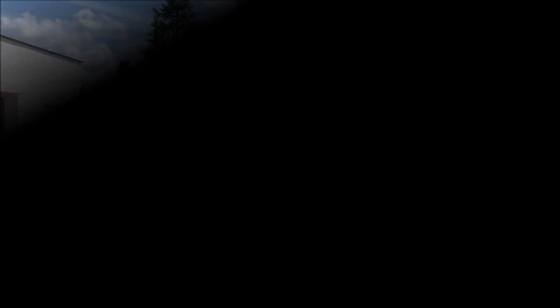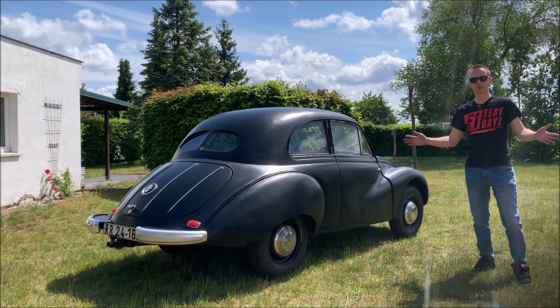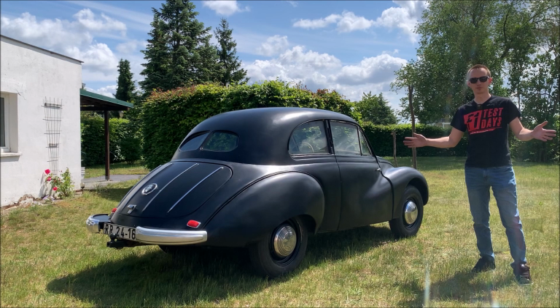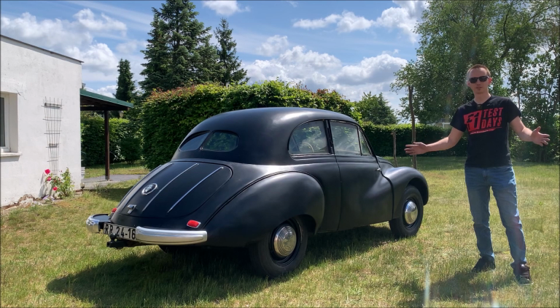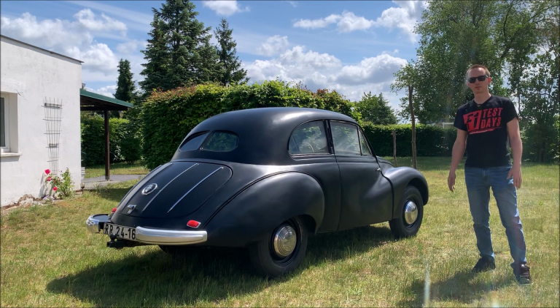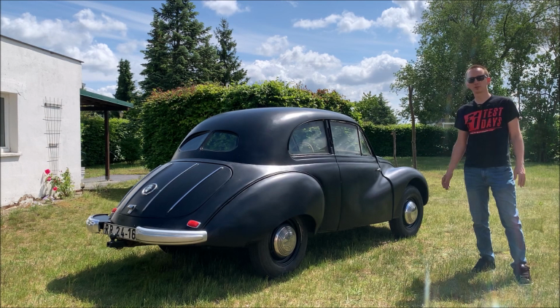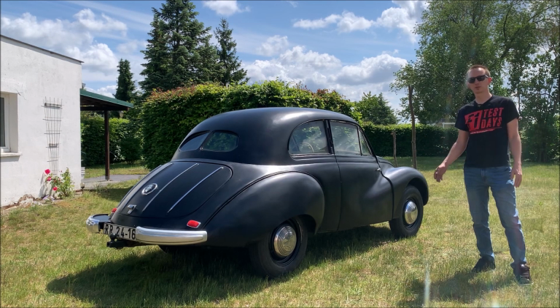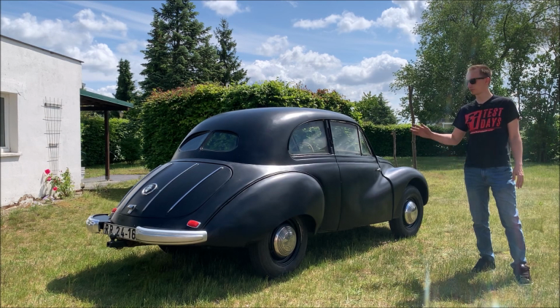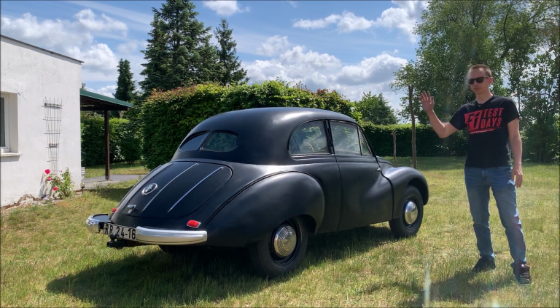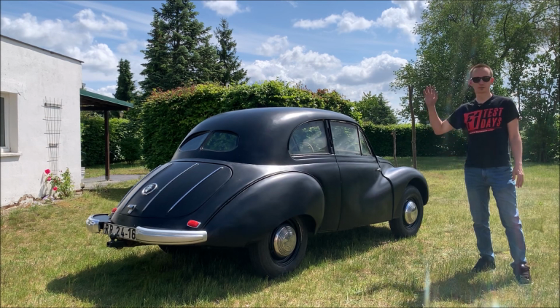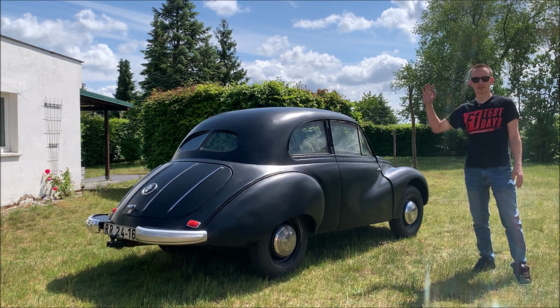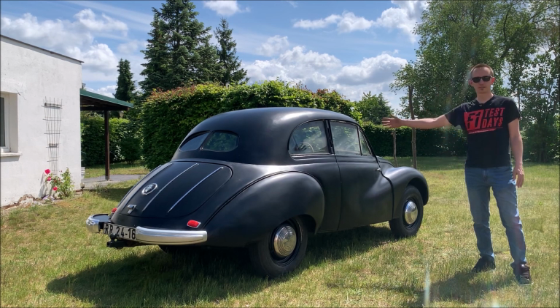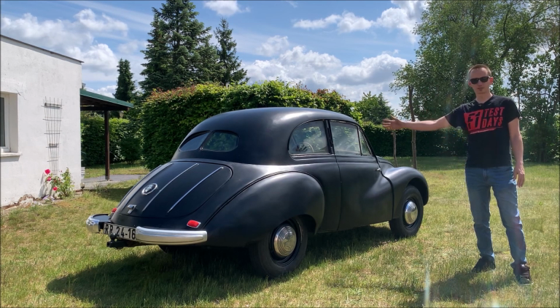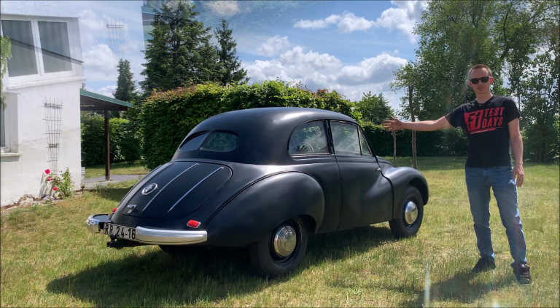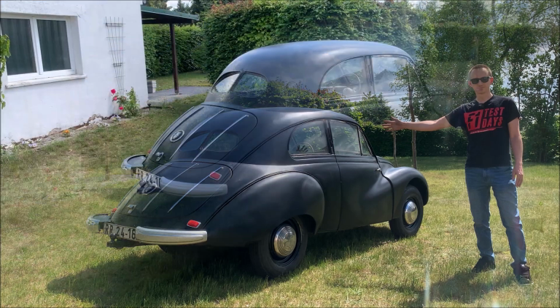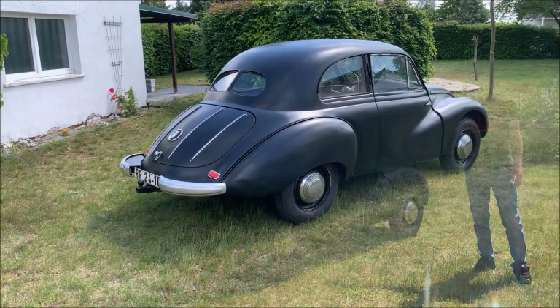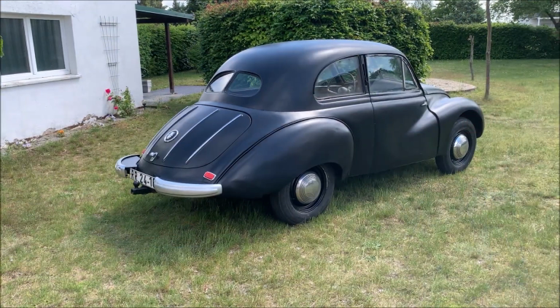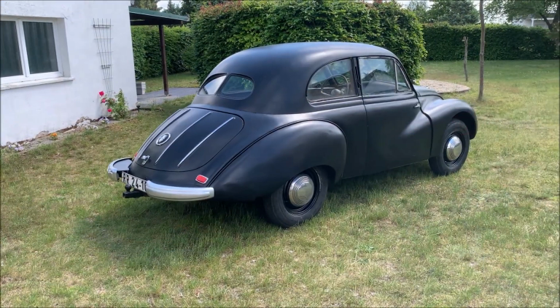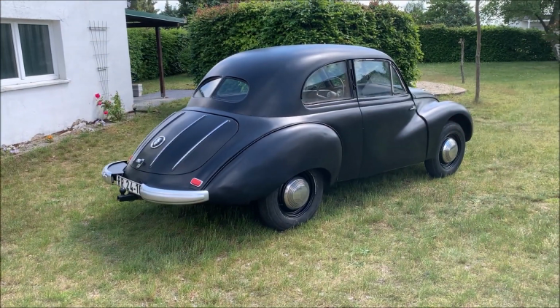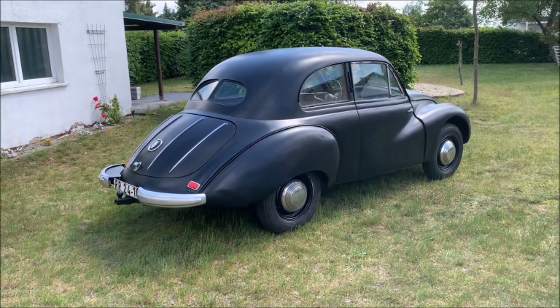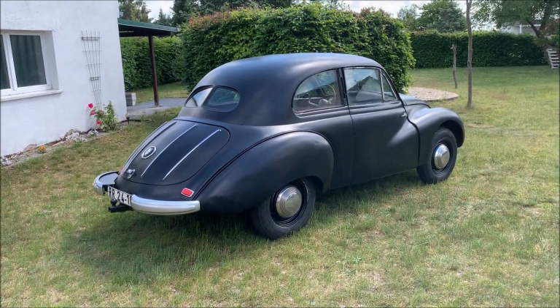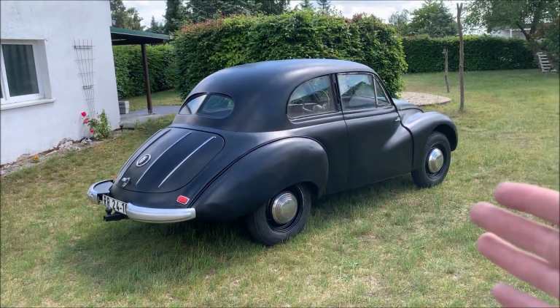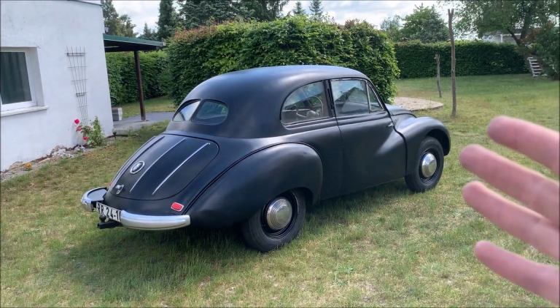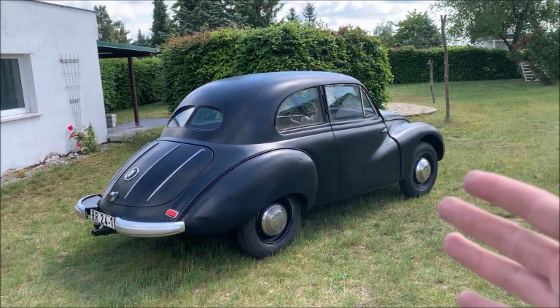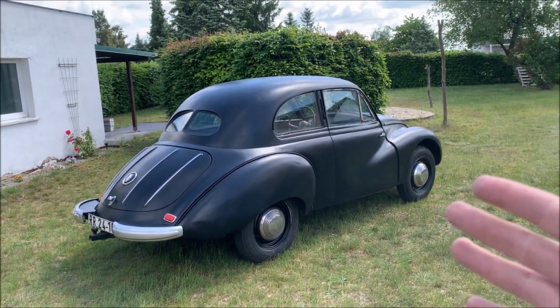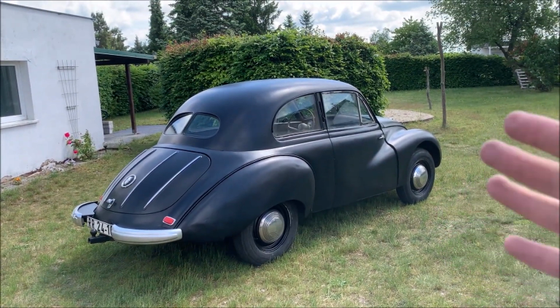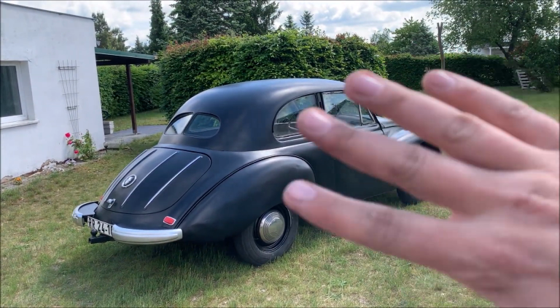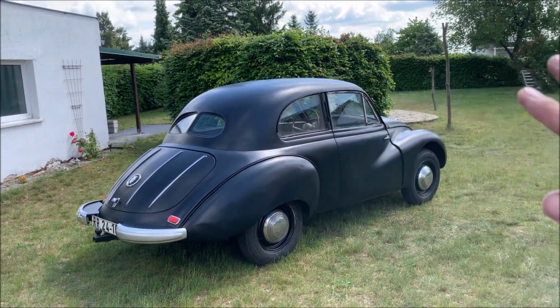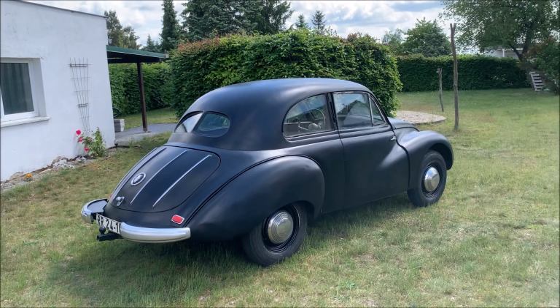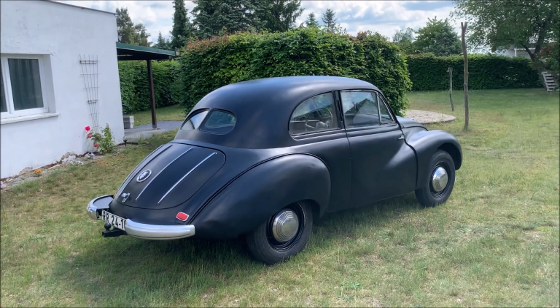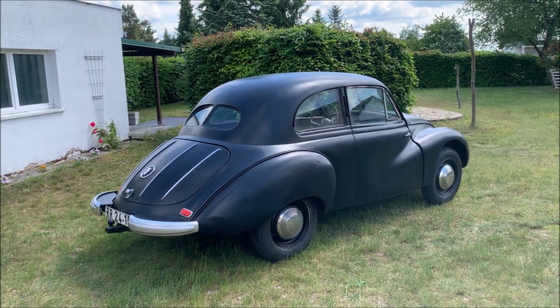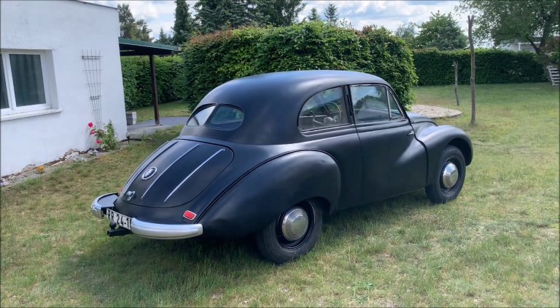Welcome to another video. Today I want to show you the current status of my F9 project. First of all, look at that view — that's exactly how I wanted the rear end to be.